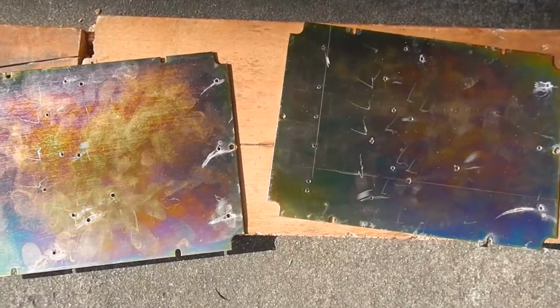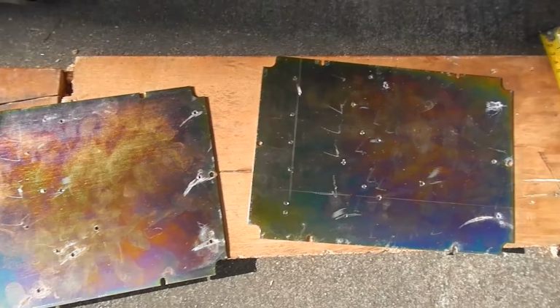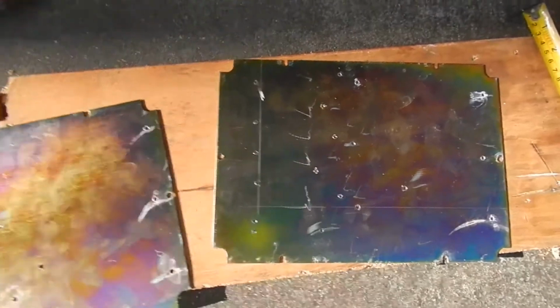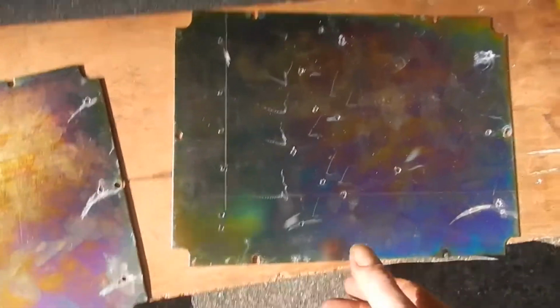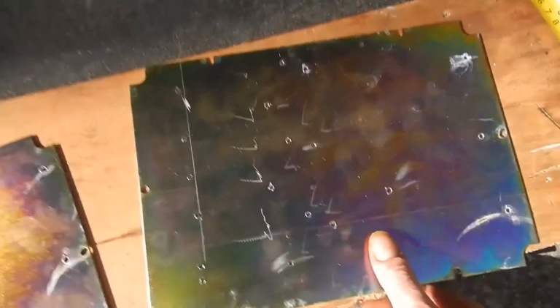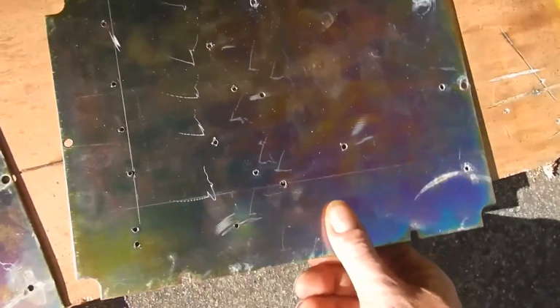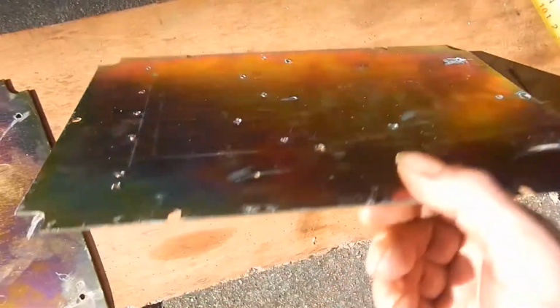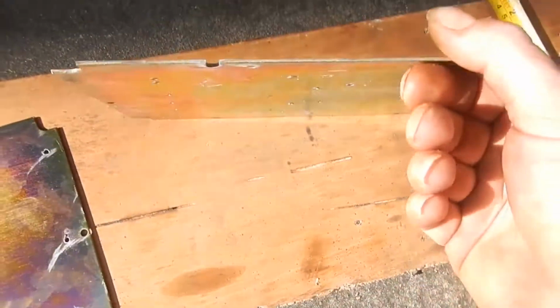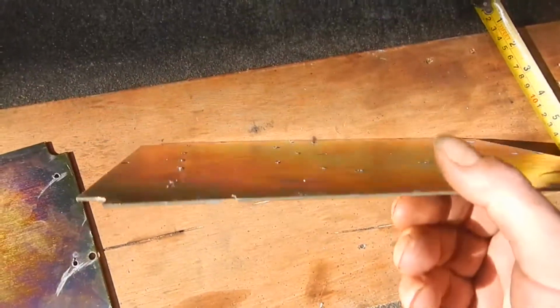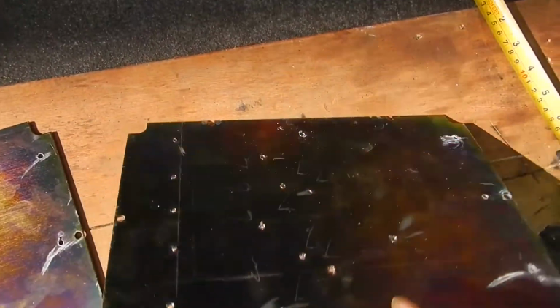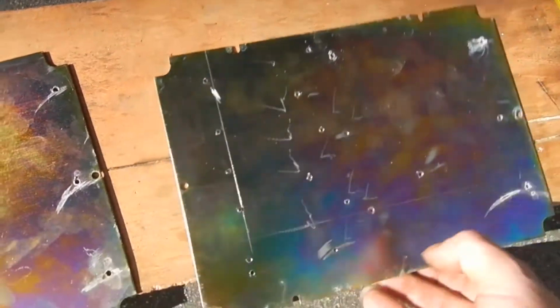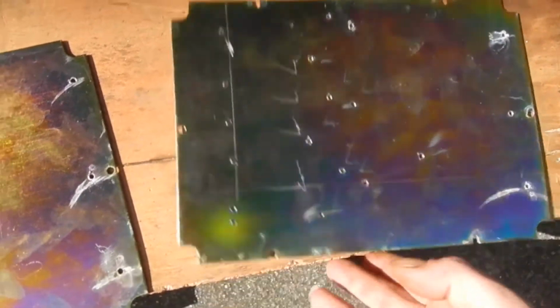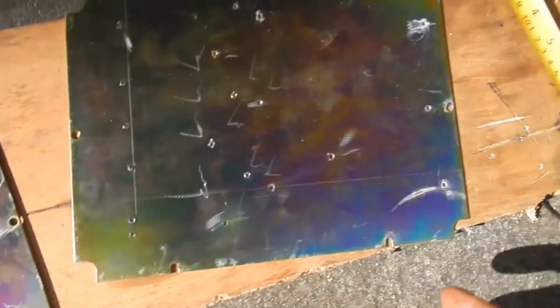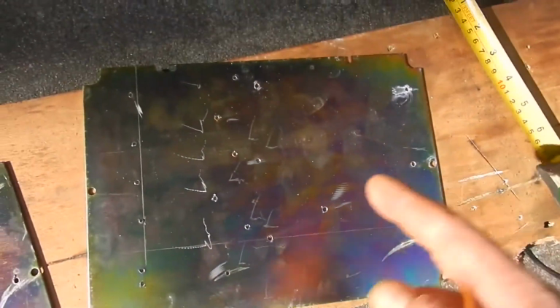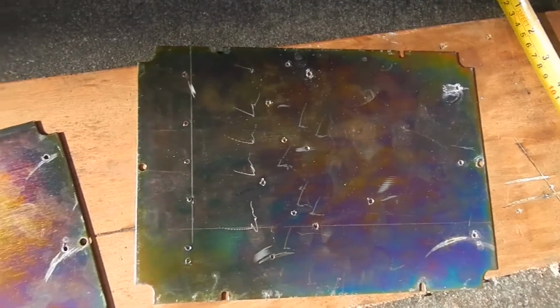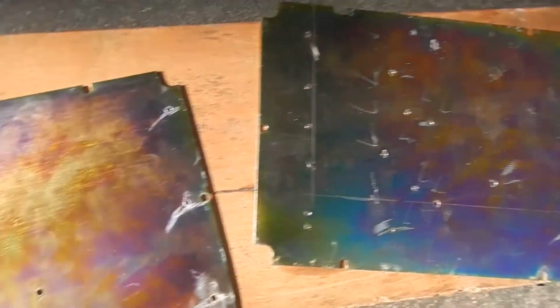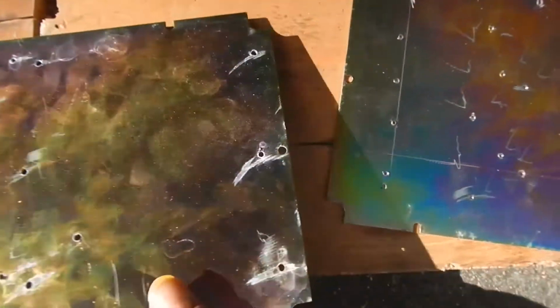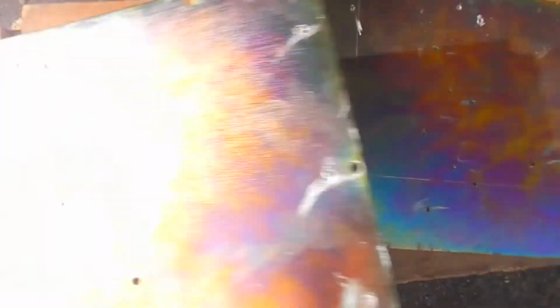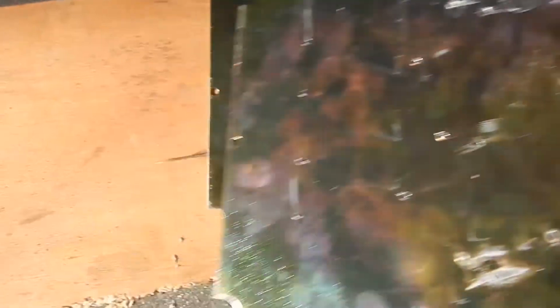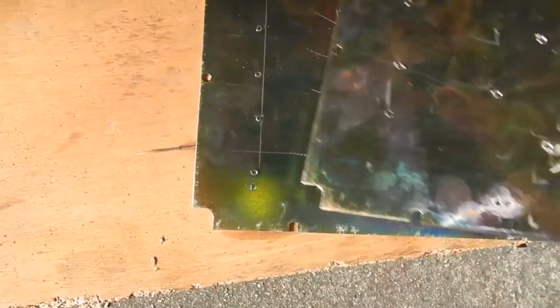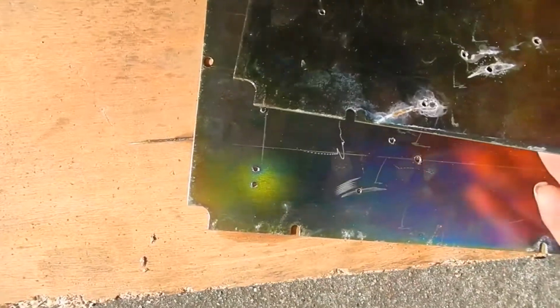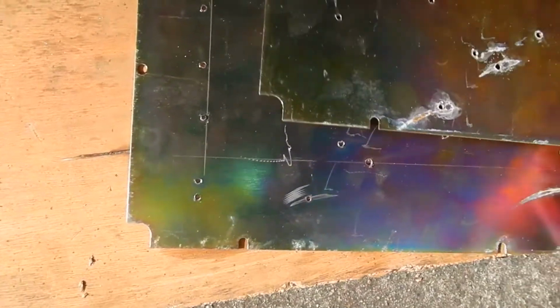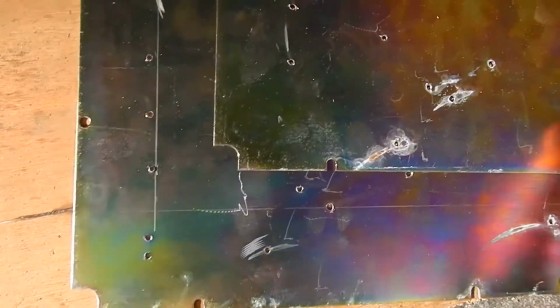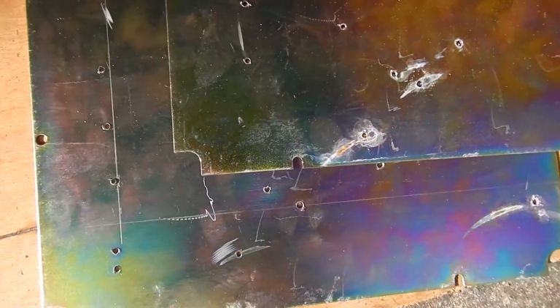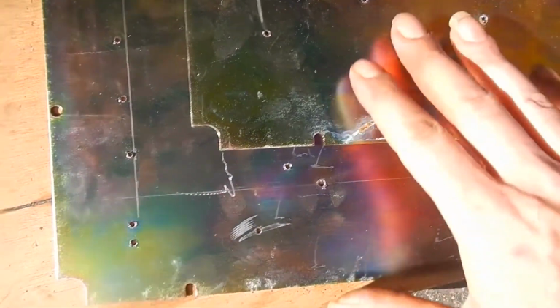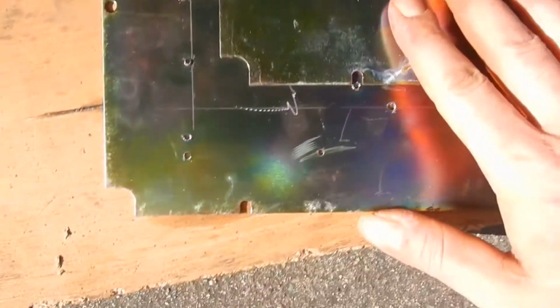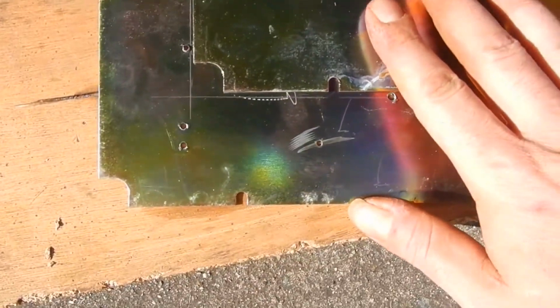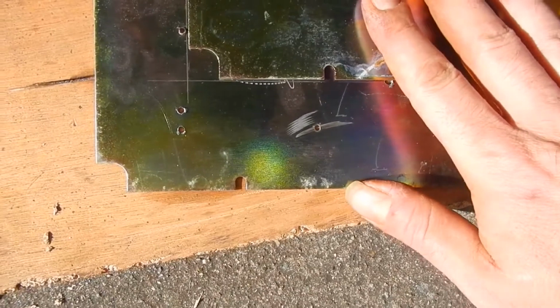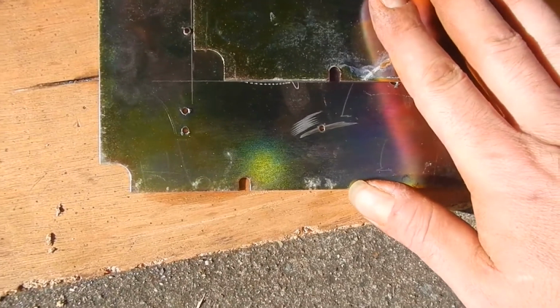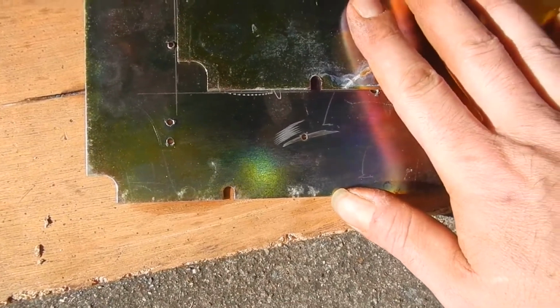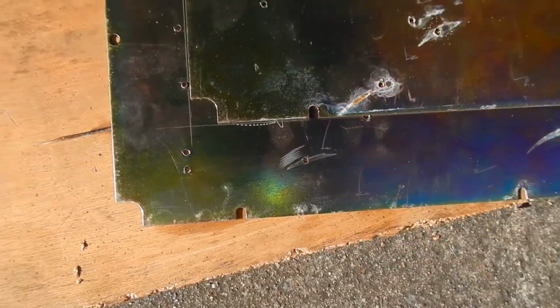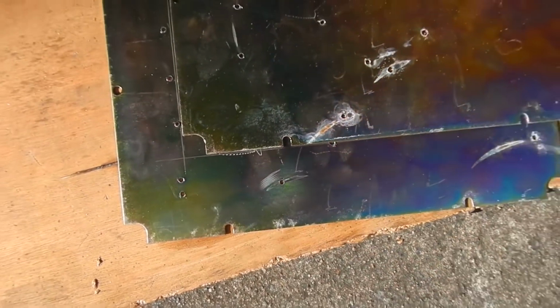So I found these bits of scrap sheet steel that I had lying around and they're square. Using my tape measure and this other sheet for a guide, I carefully marked up the square.